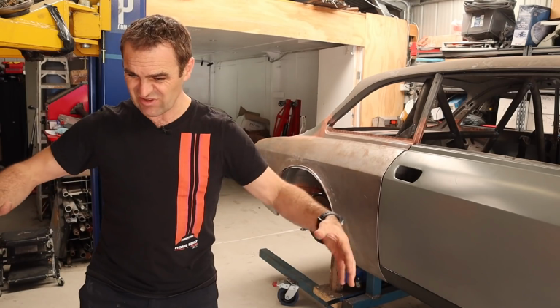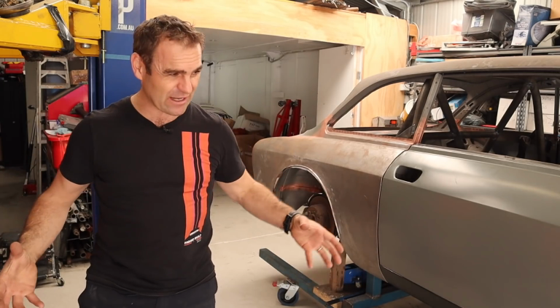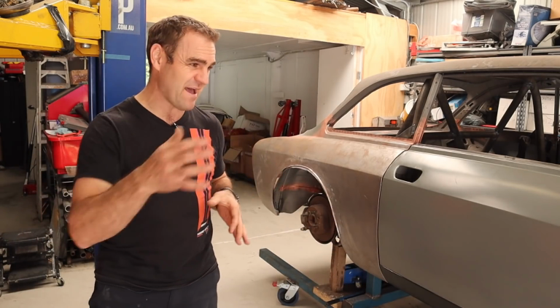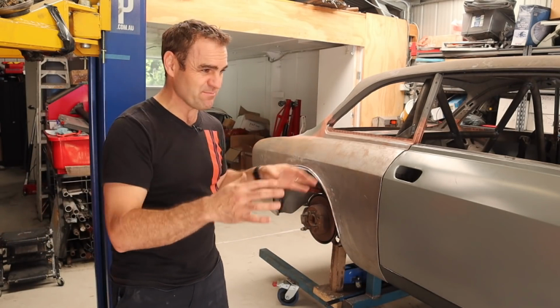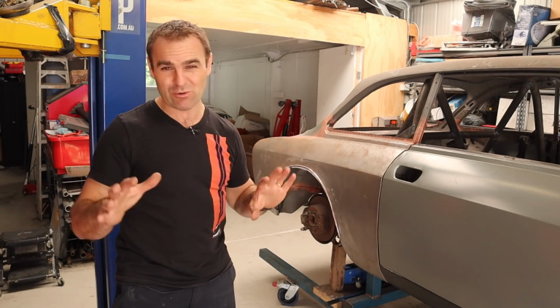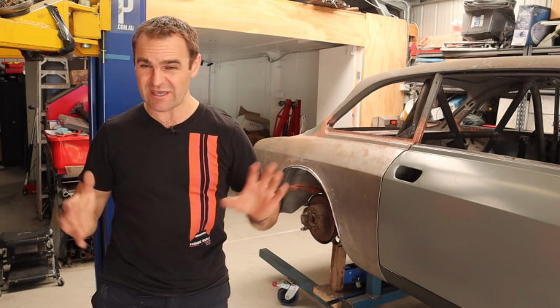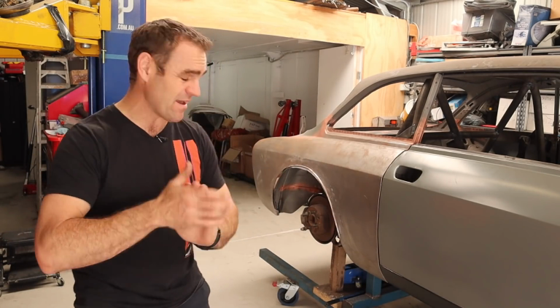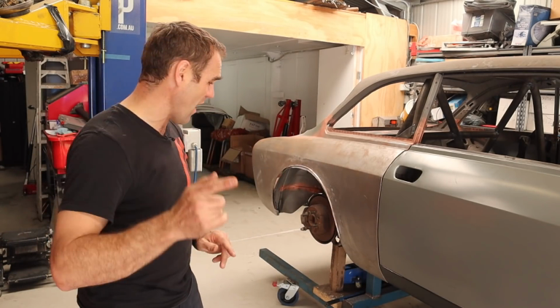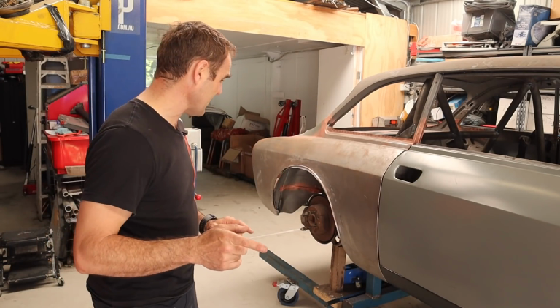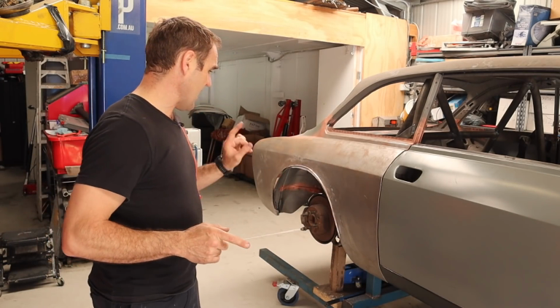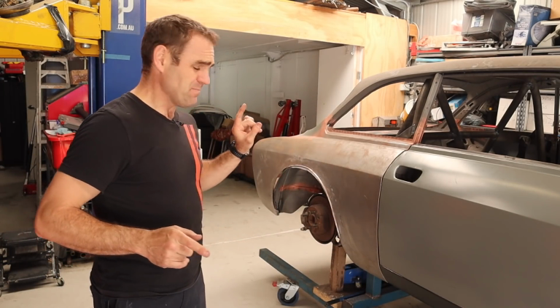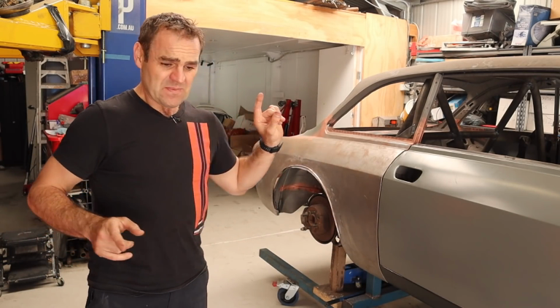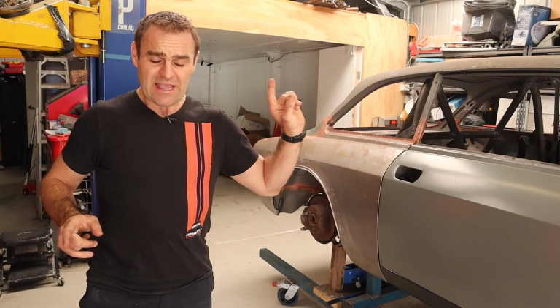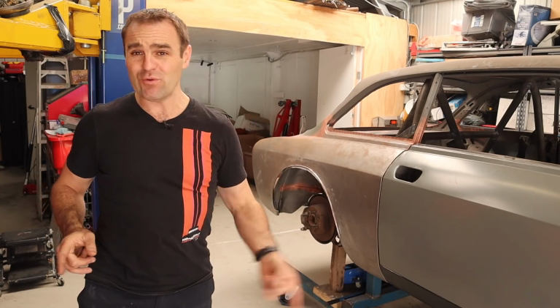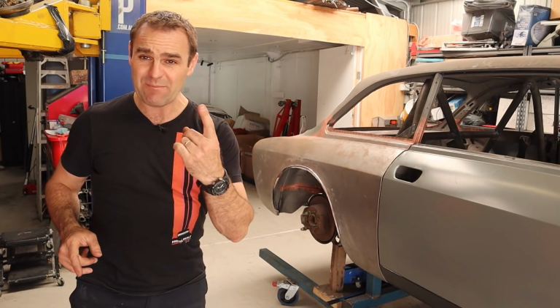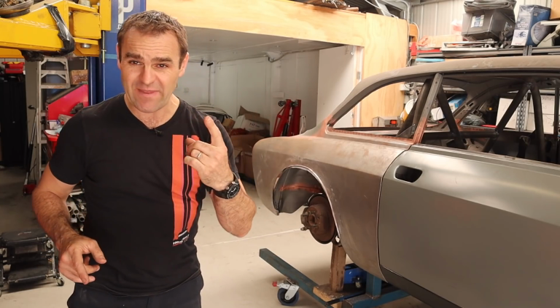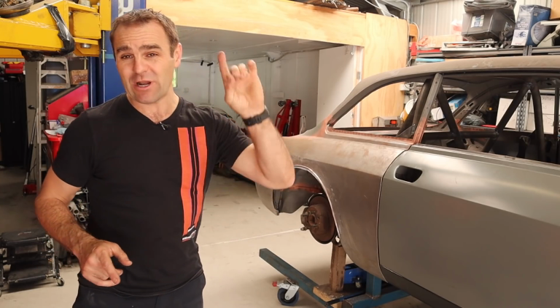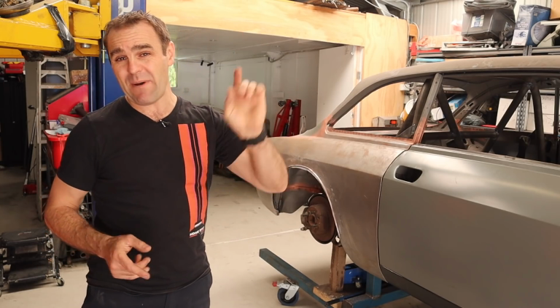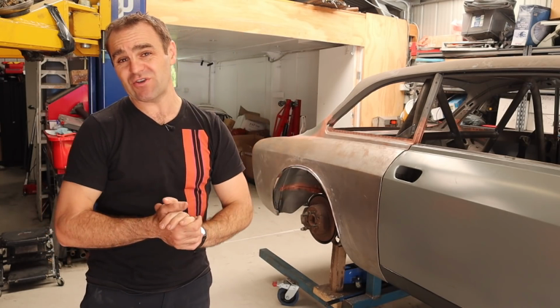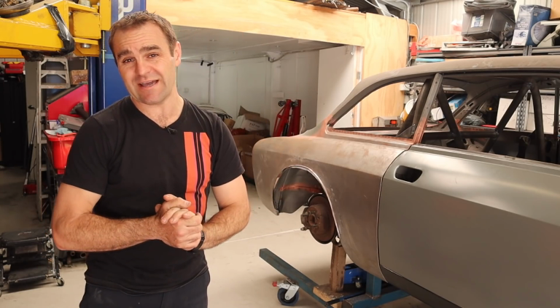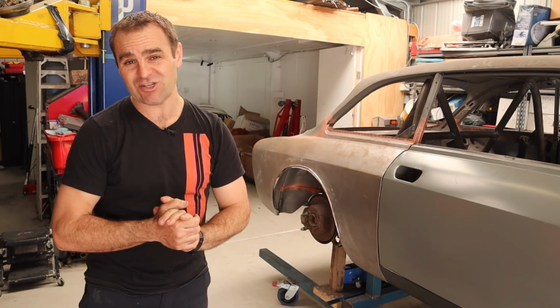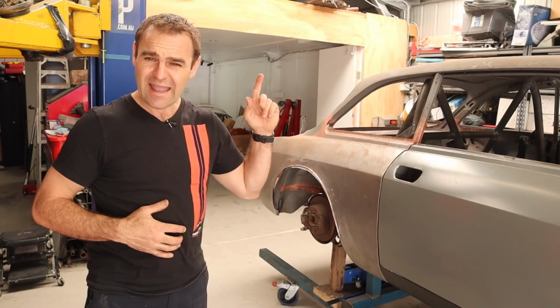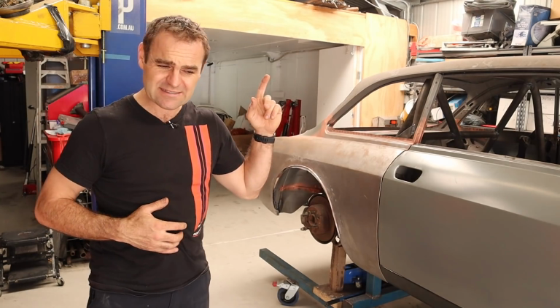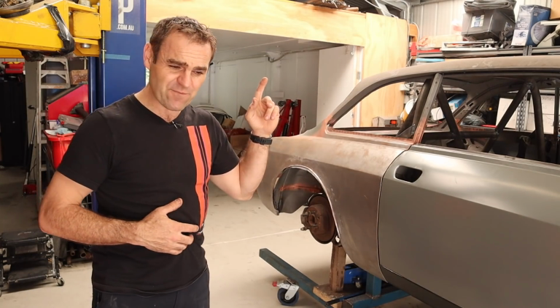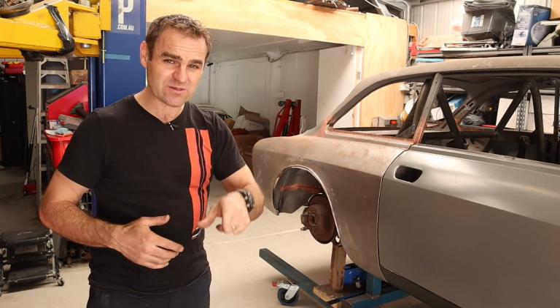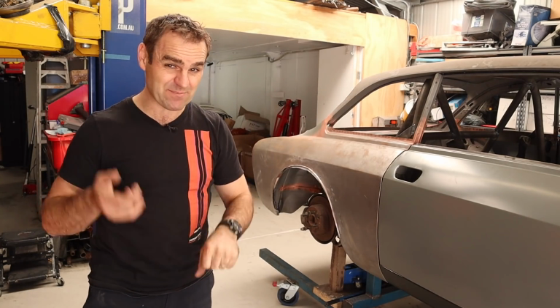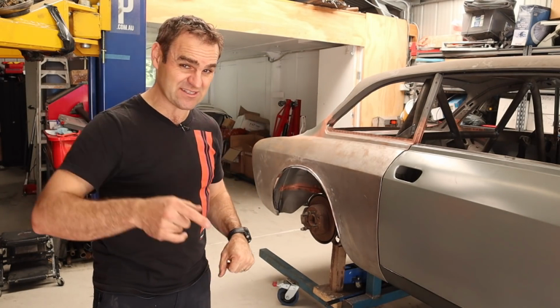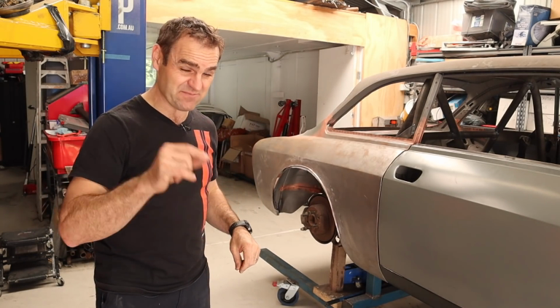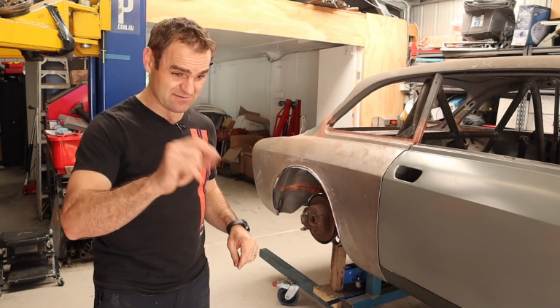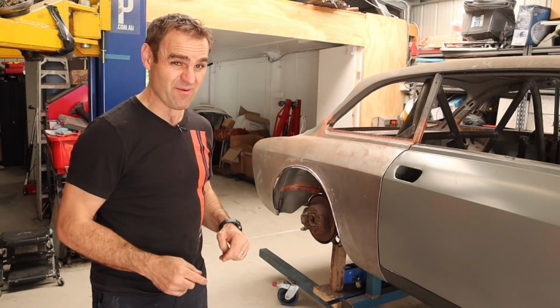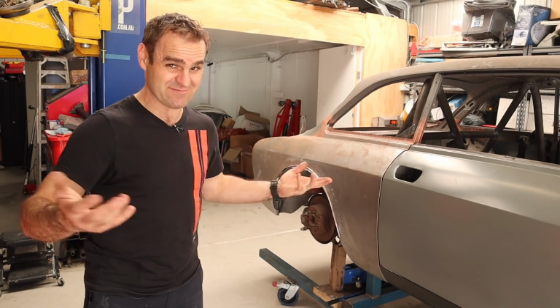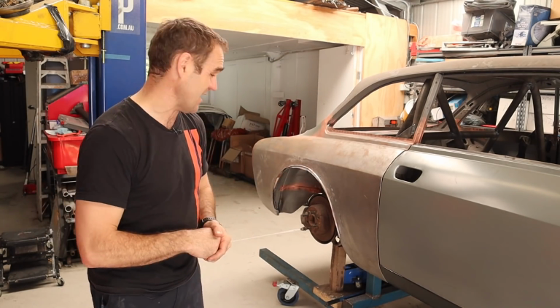The right look to match with the bonnet bulge and everything else - I am quite happy. If you missed out on that, I'll put a link up above so you can catch up, and if you're not subscribed, please think about subscribing. It does help us out.